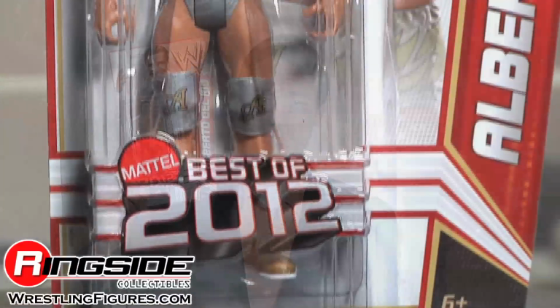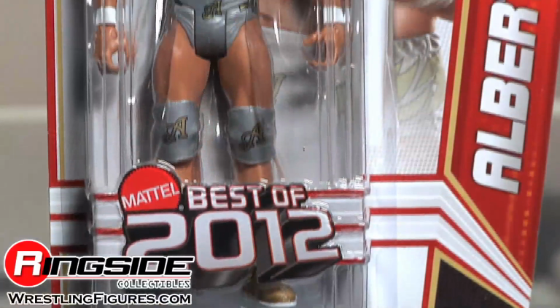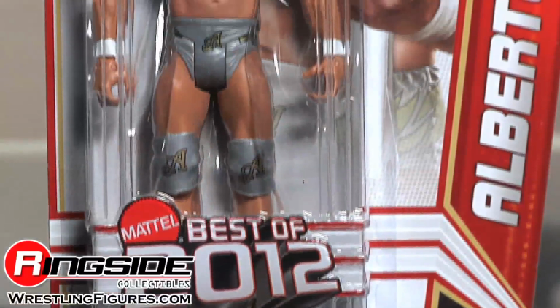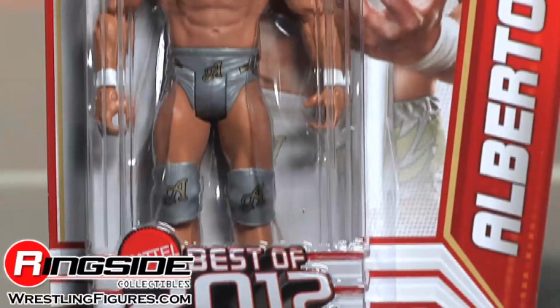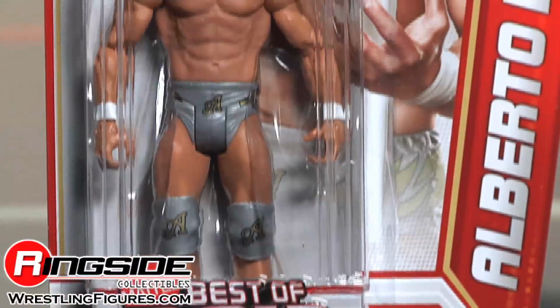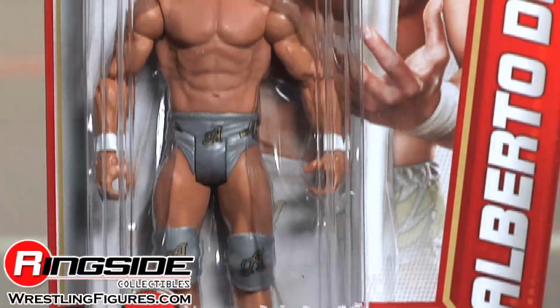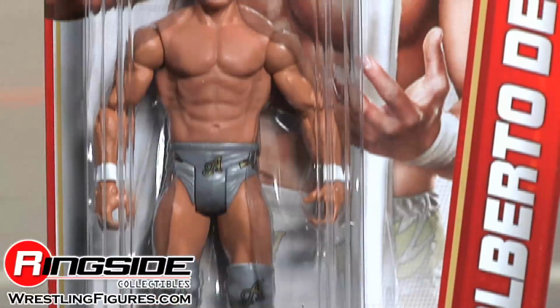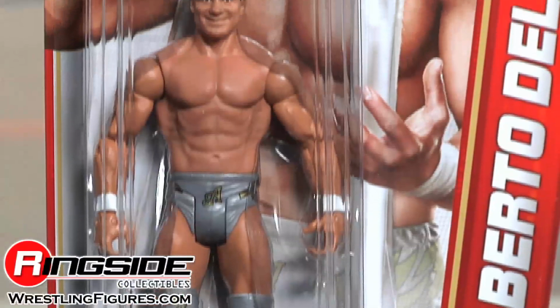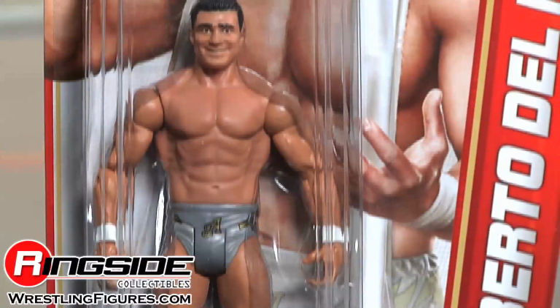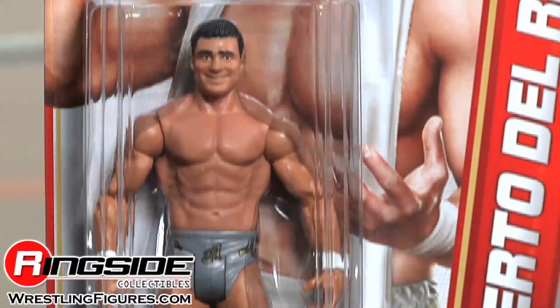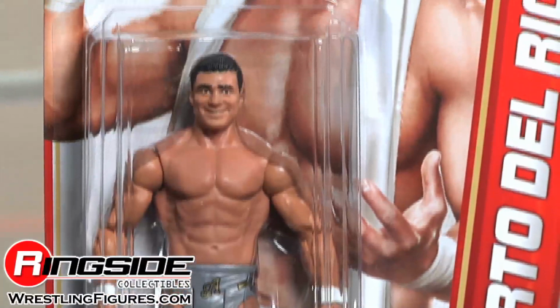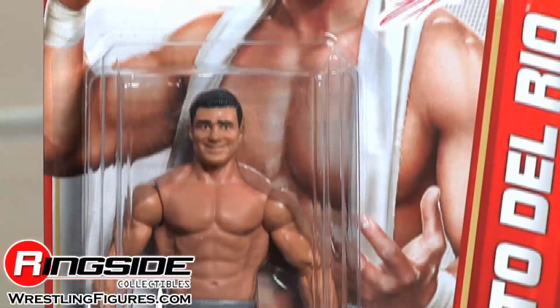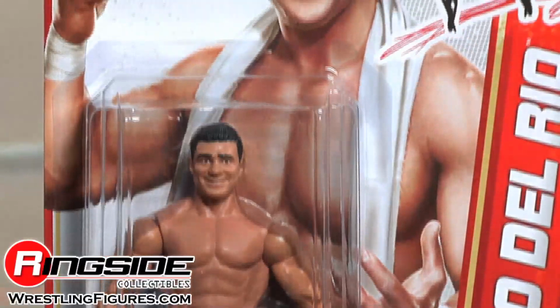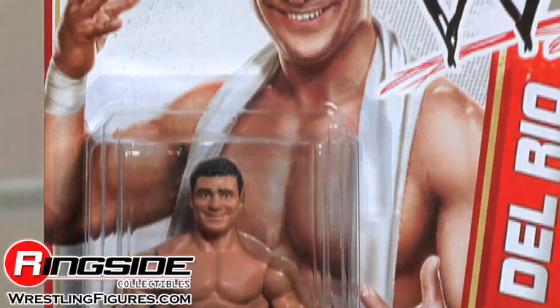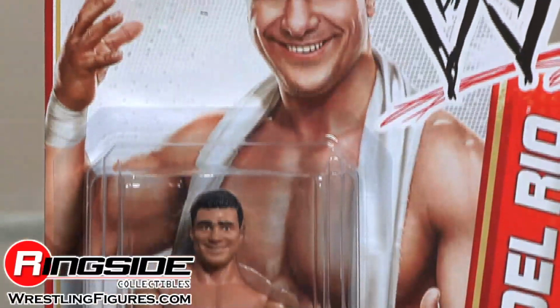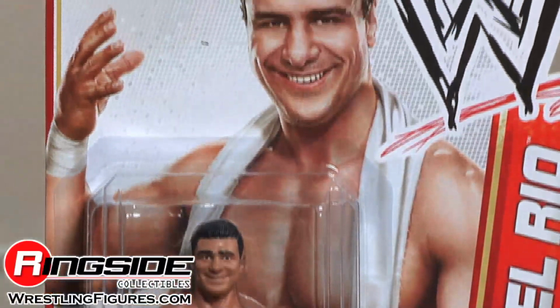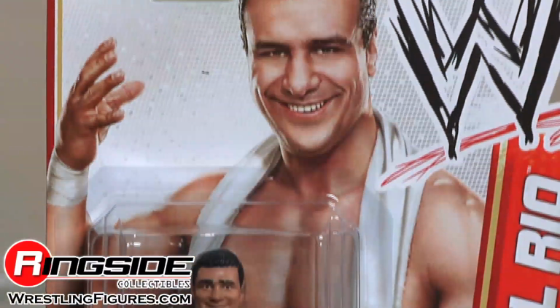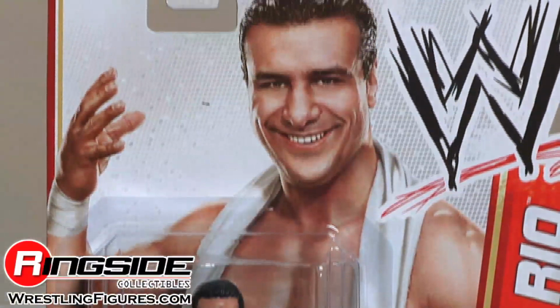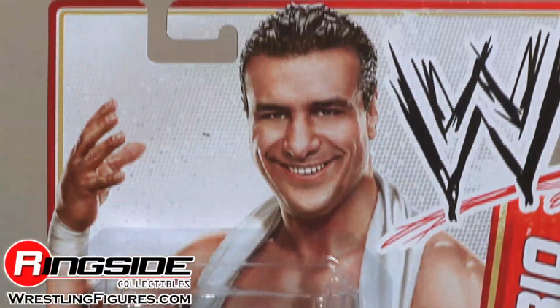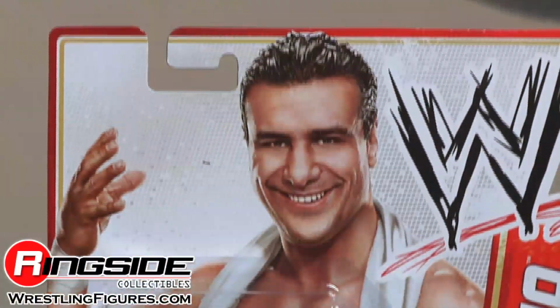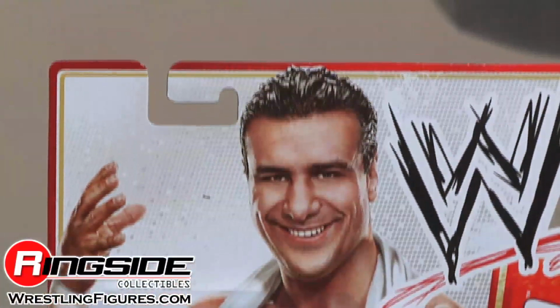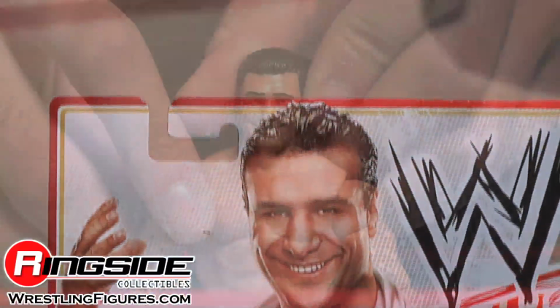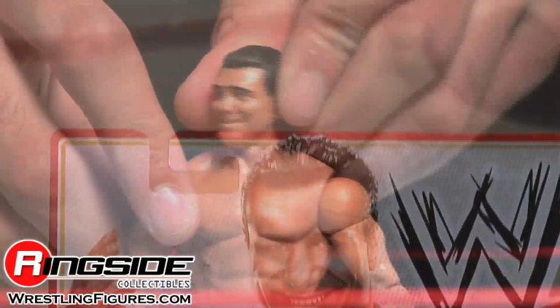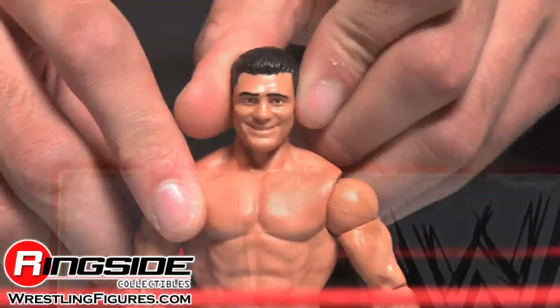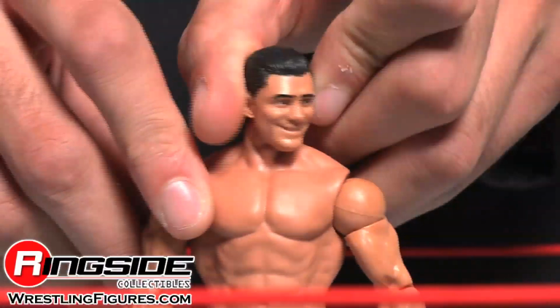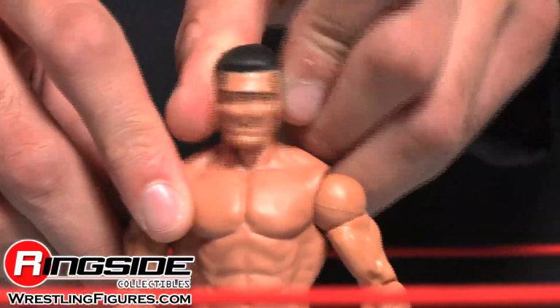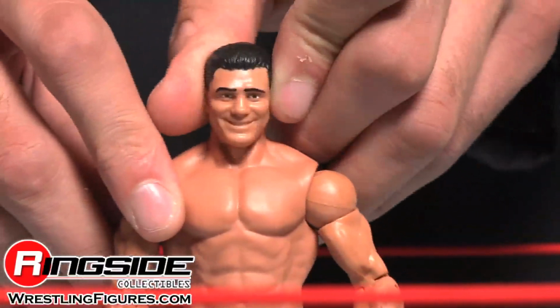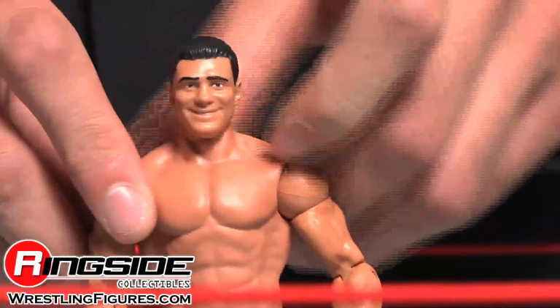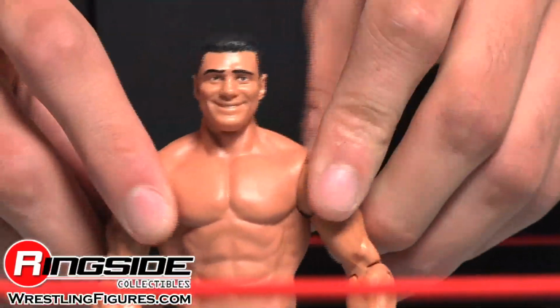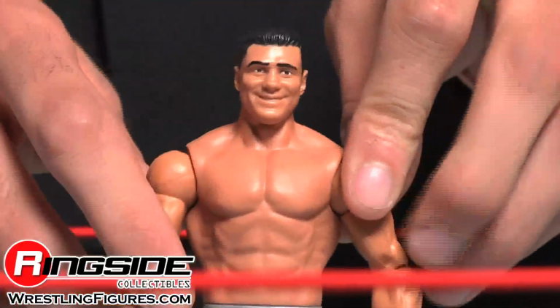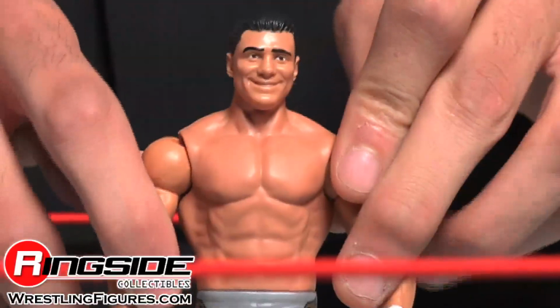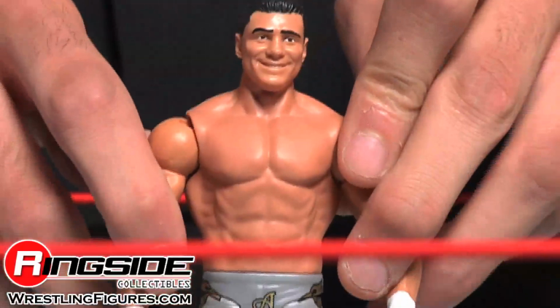Del Rio comes in Best Of 2012 packaging with his smiling picture on the front of the card. He has a smiling head sculpt and white wrist tape.